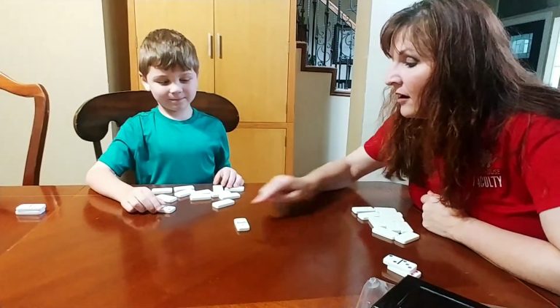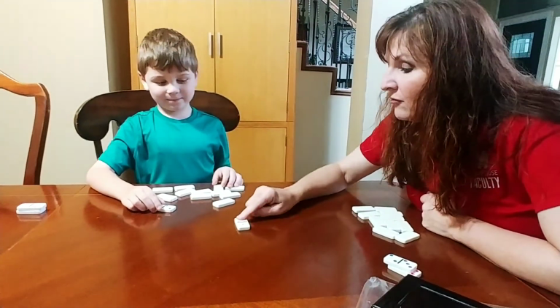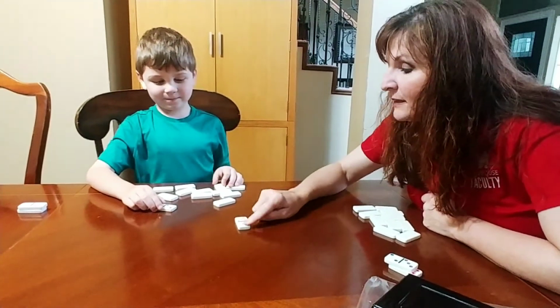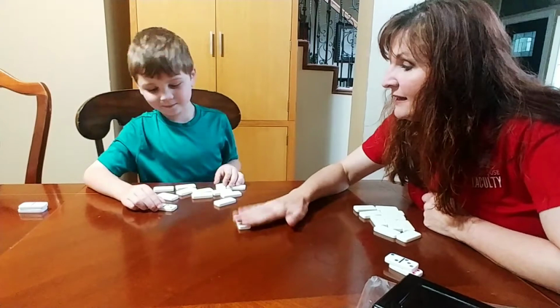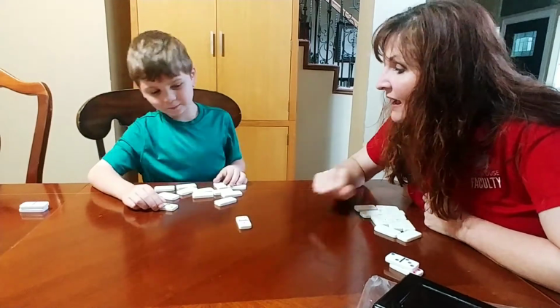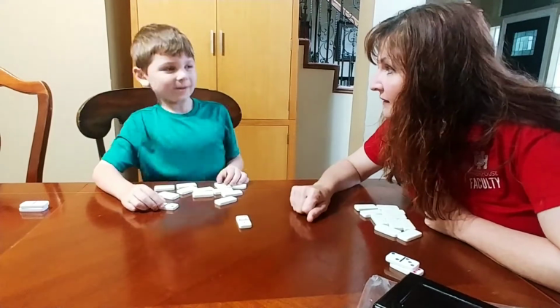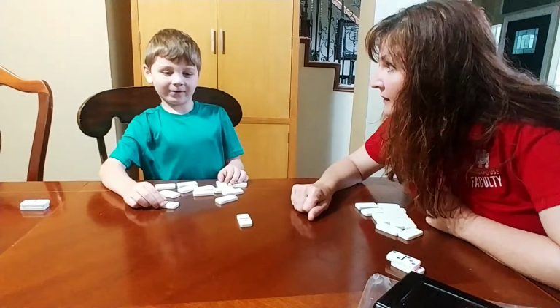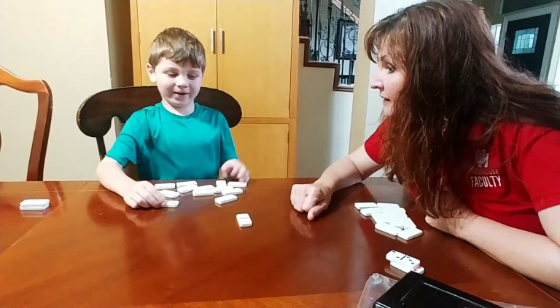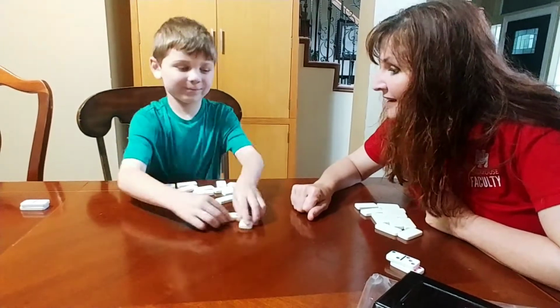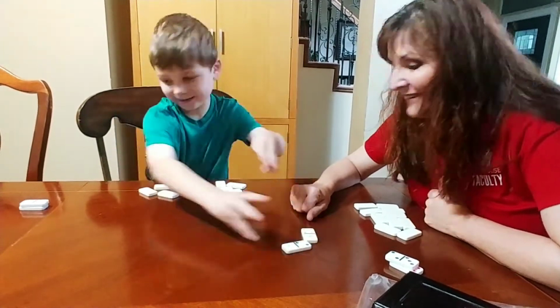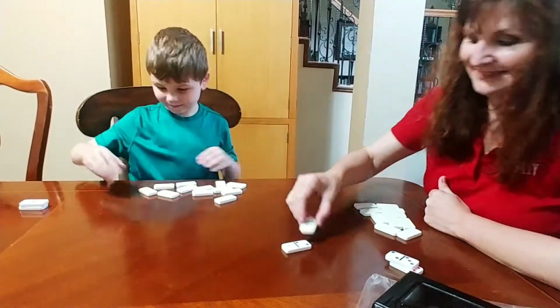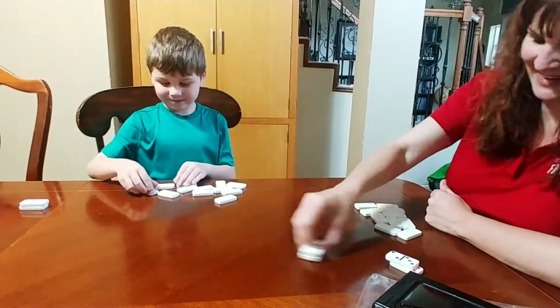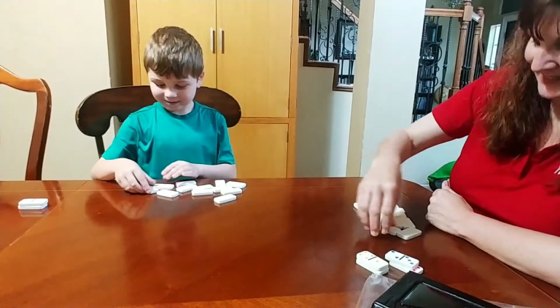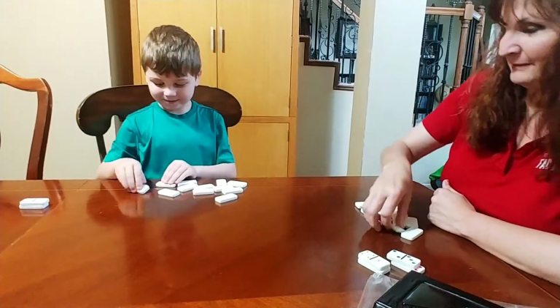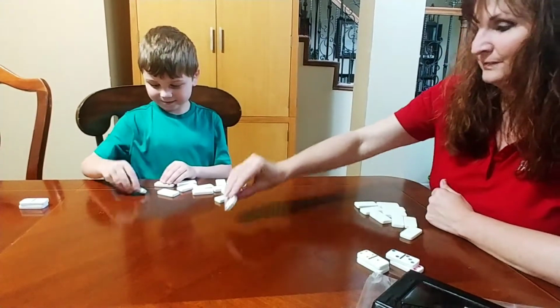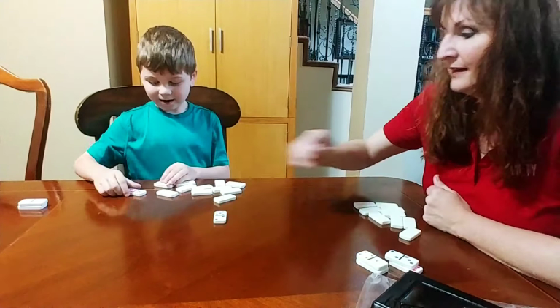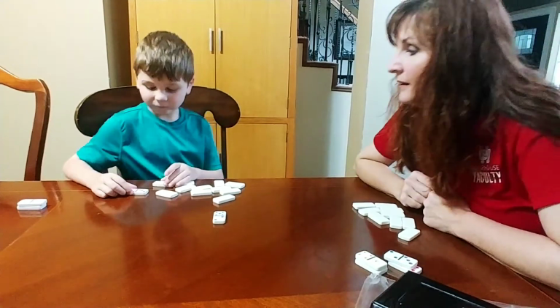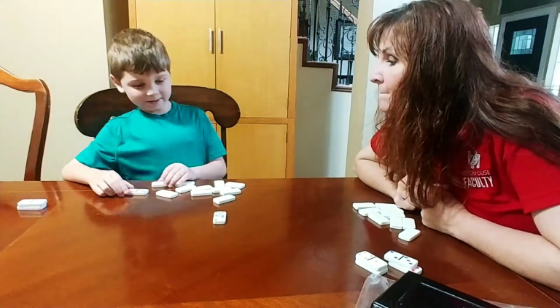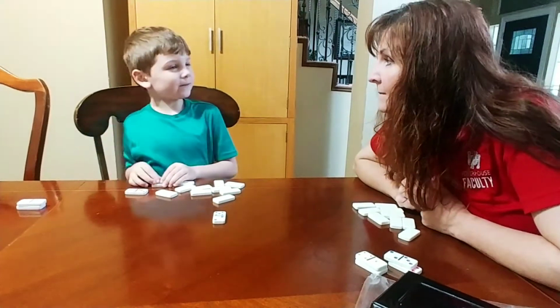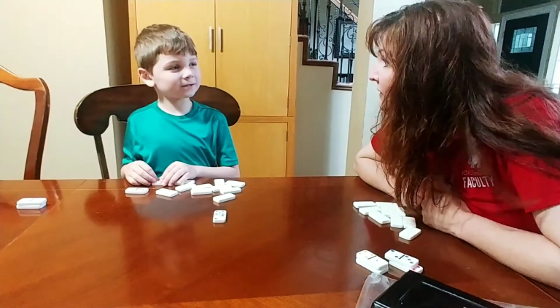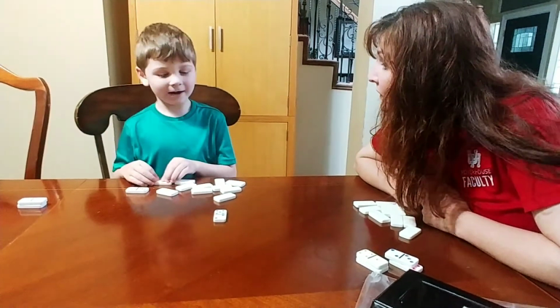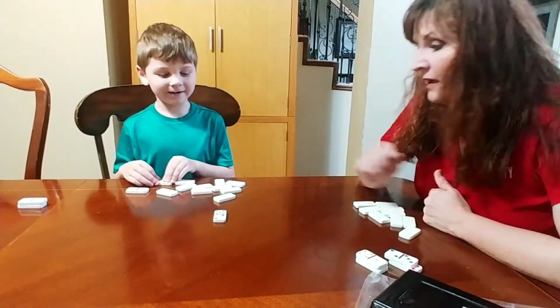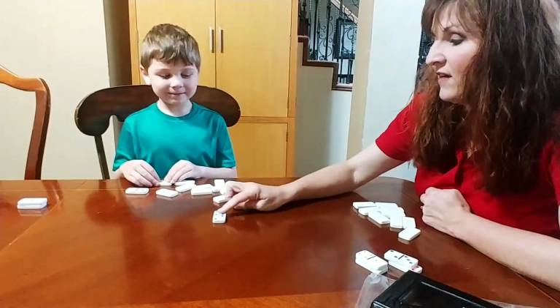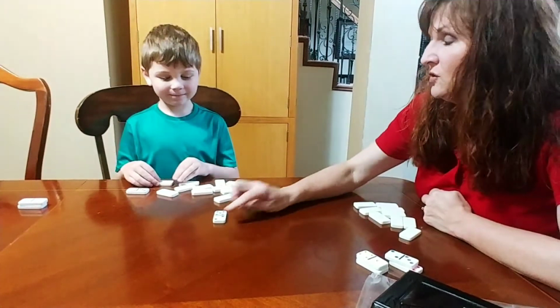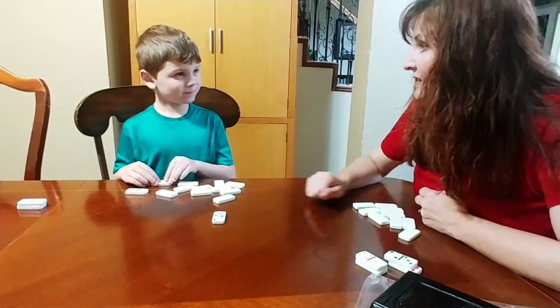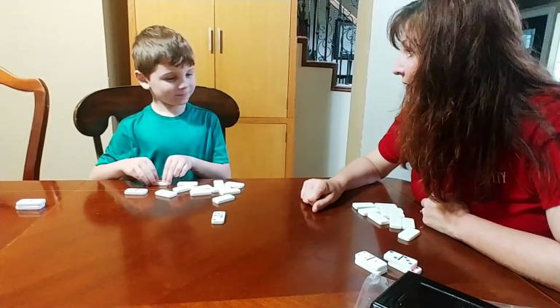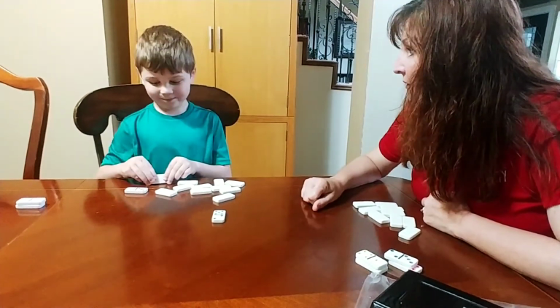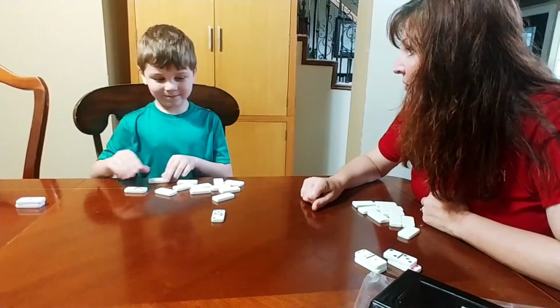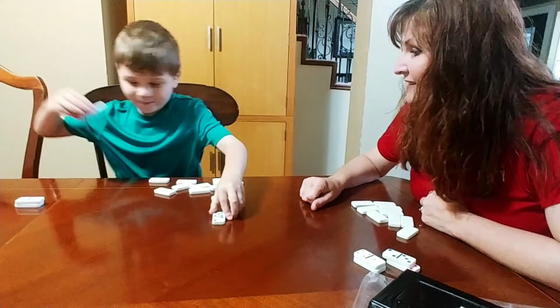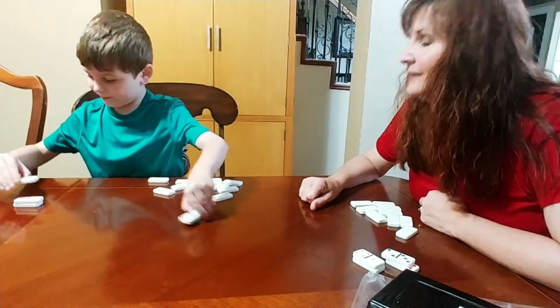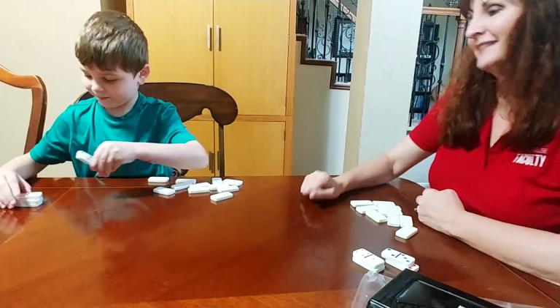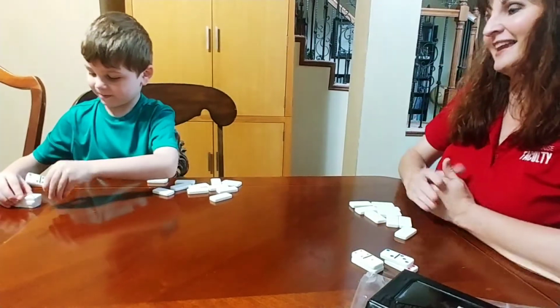I got four plus one is five. I got three. You go on. I got three and a six — that's nine. I got five and two — that's seven. So who gets this one? You get it.